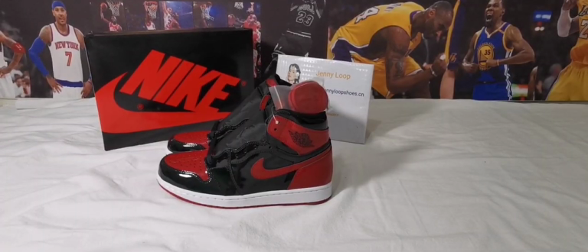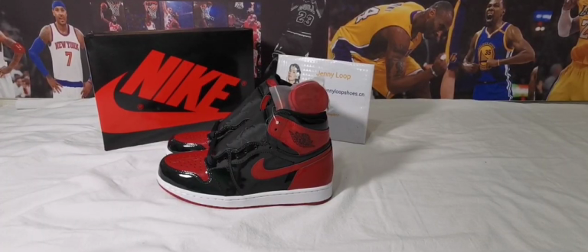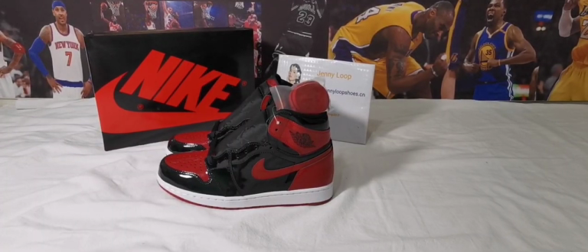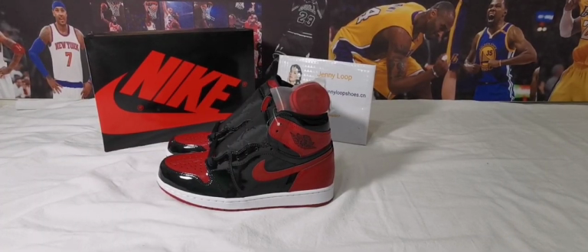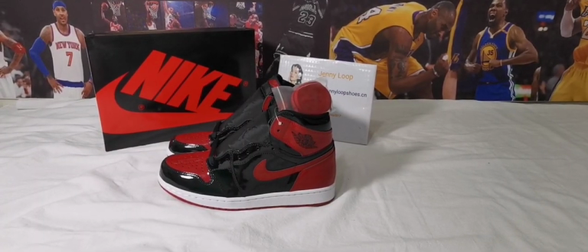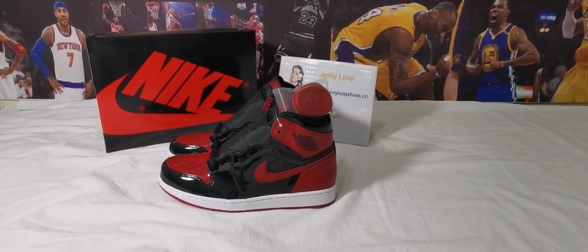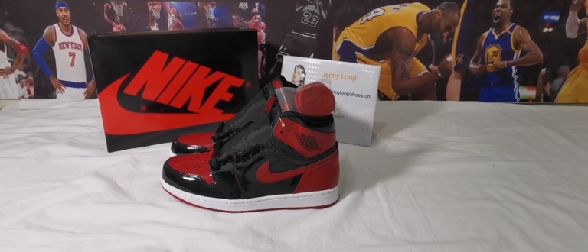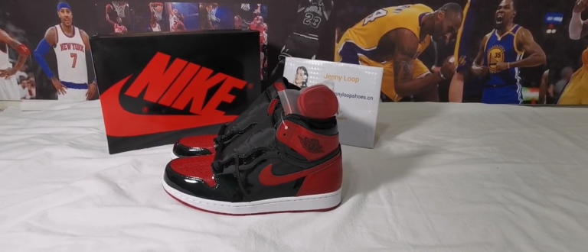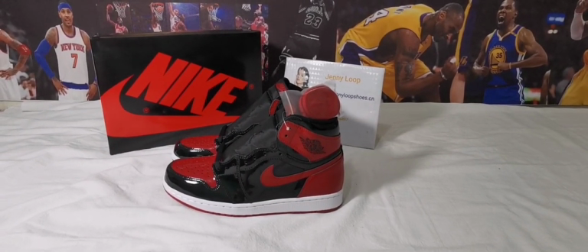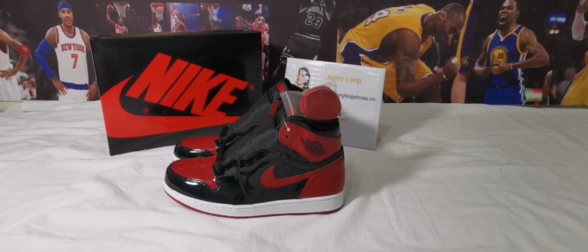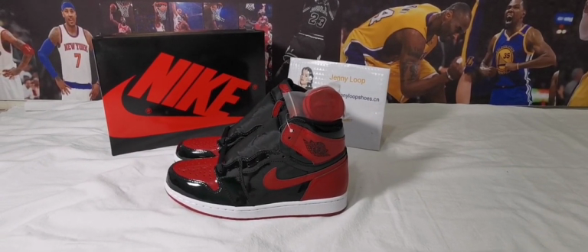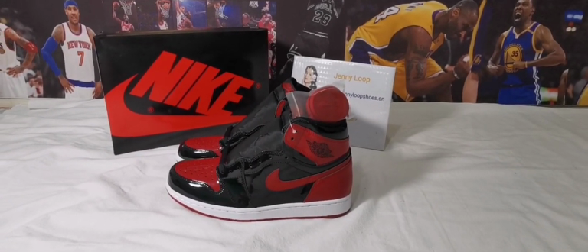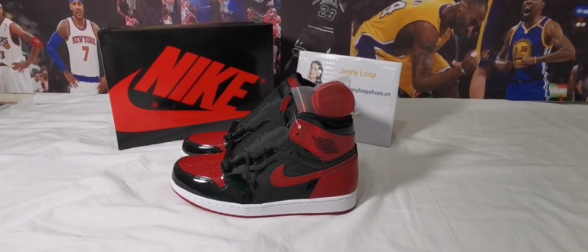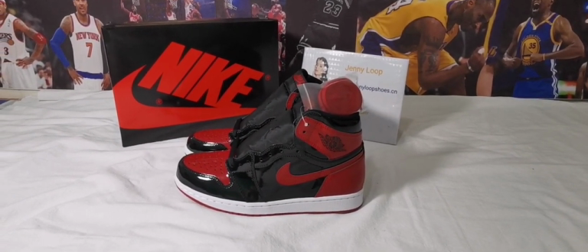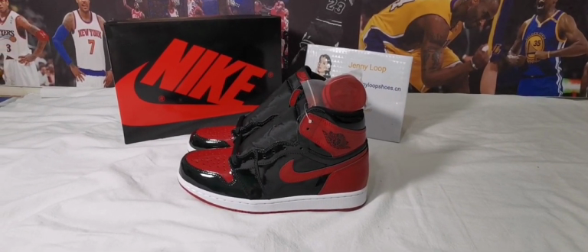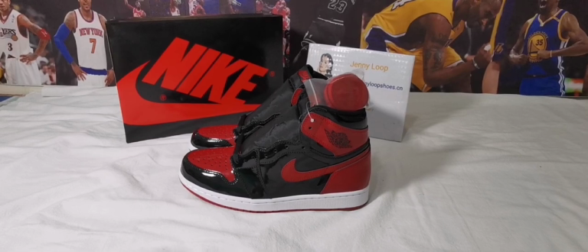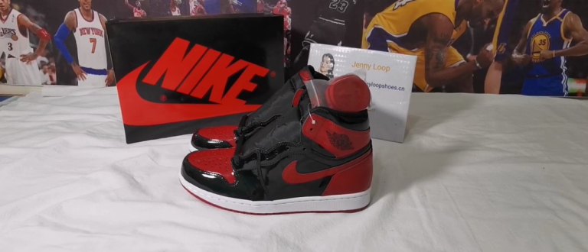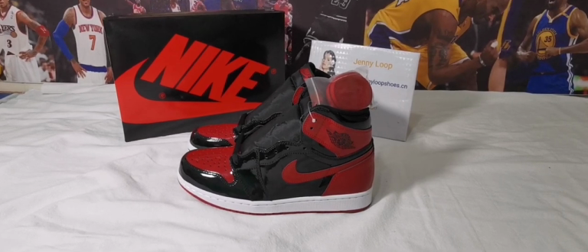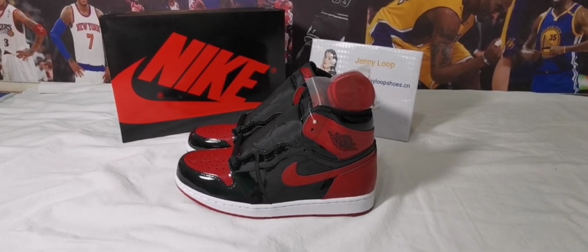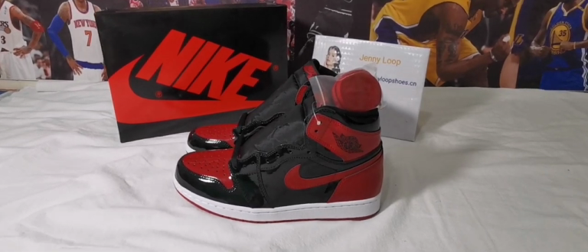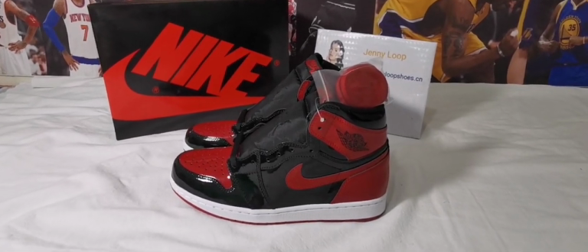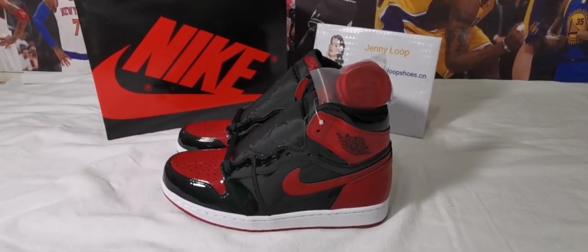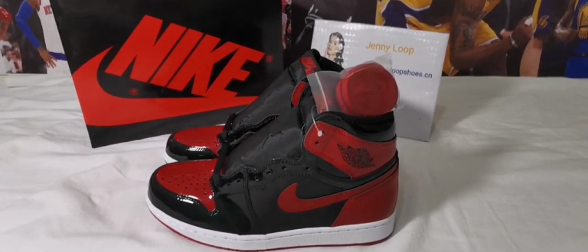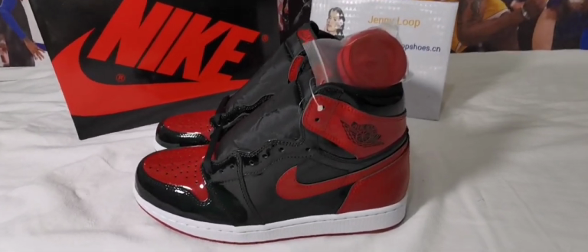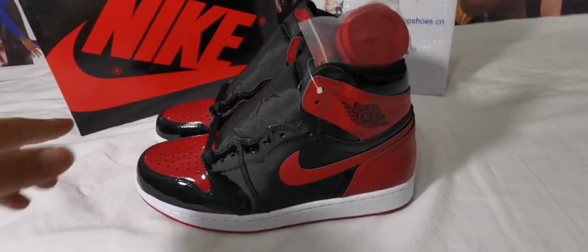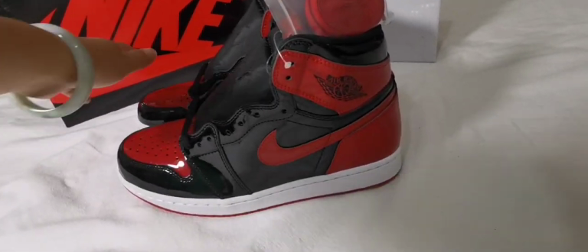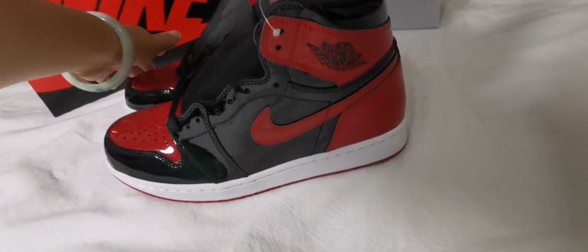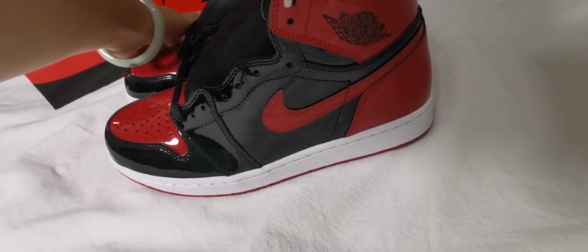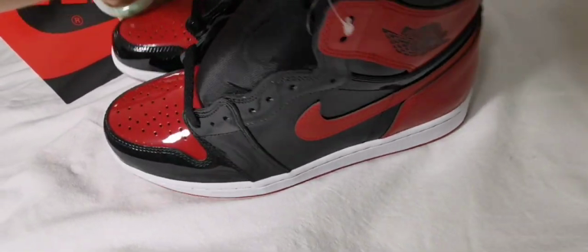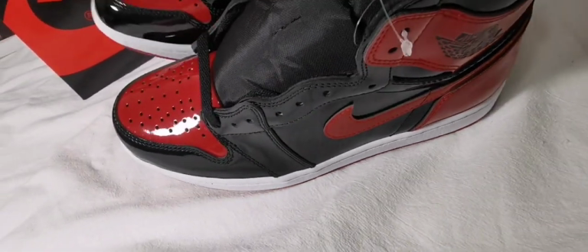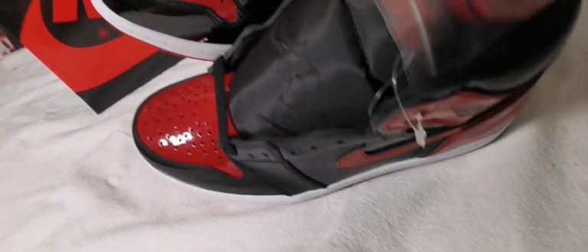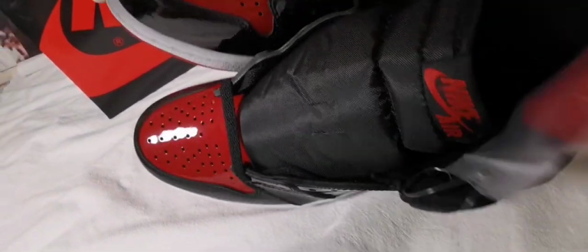Hey, what's up guys, this is Jenny Lube from Jenny Lube Shoes. Today I will review the Jordan 1 patent leather — you can see it's very dope.